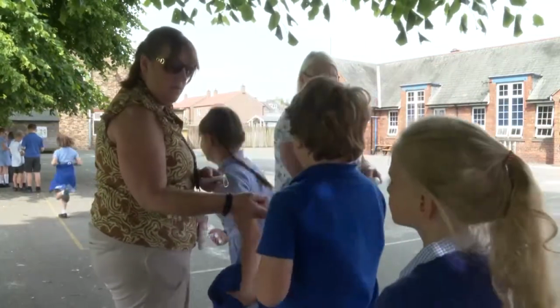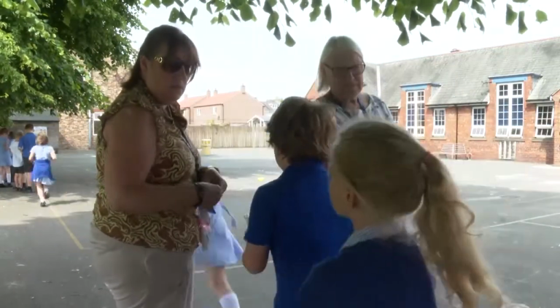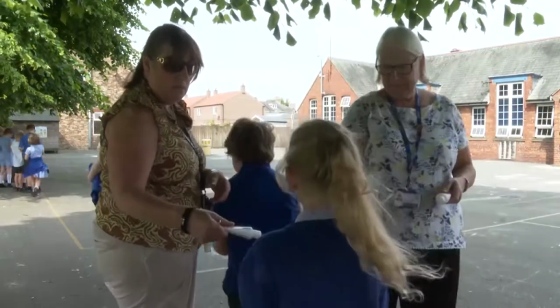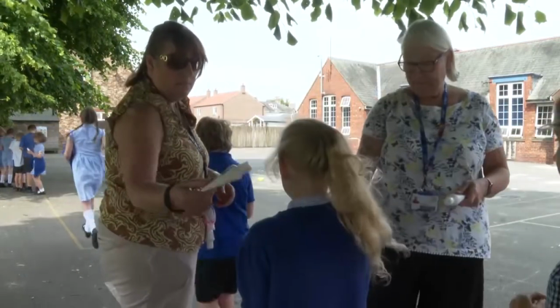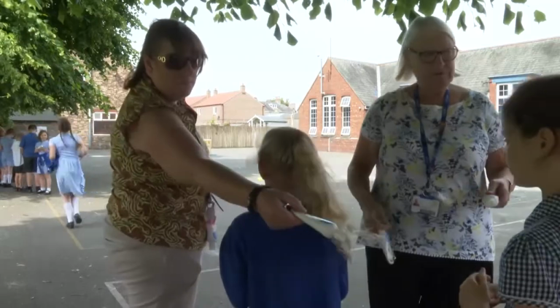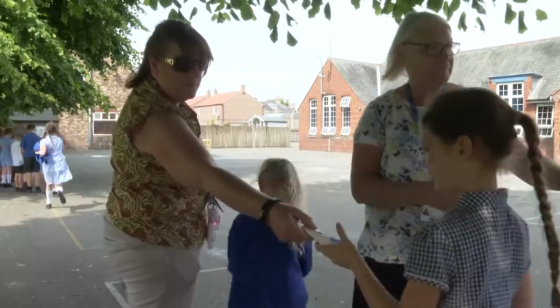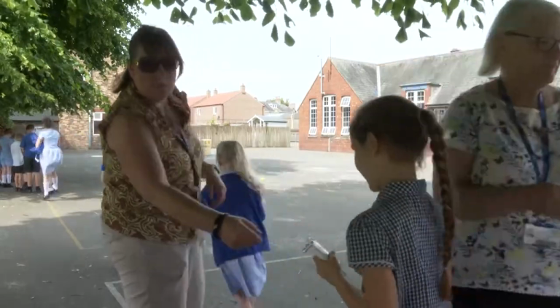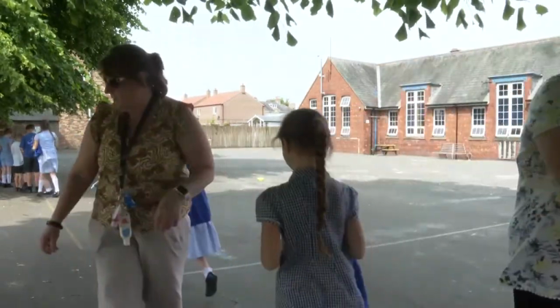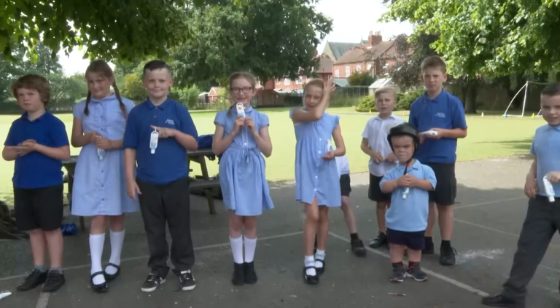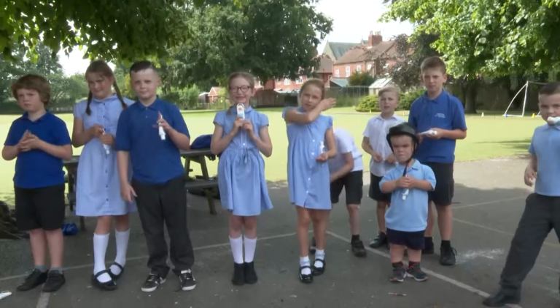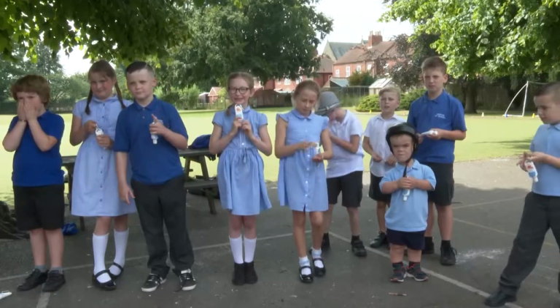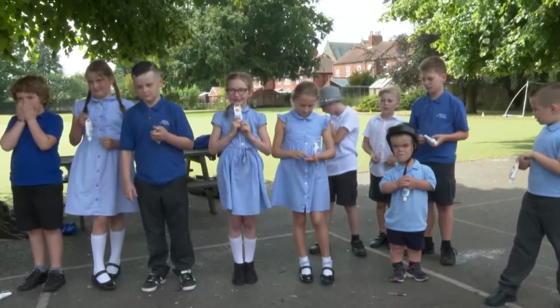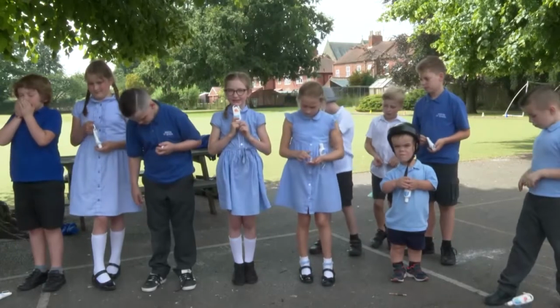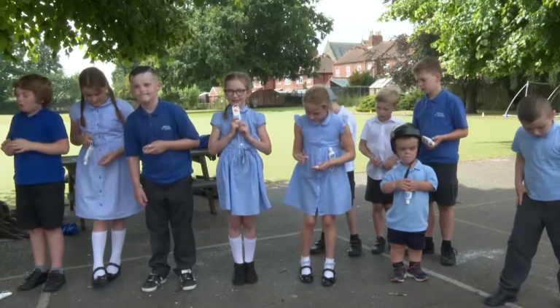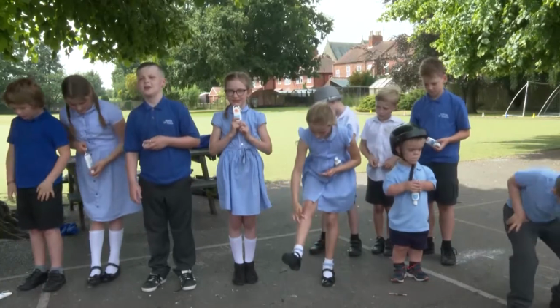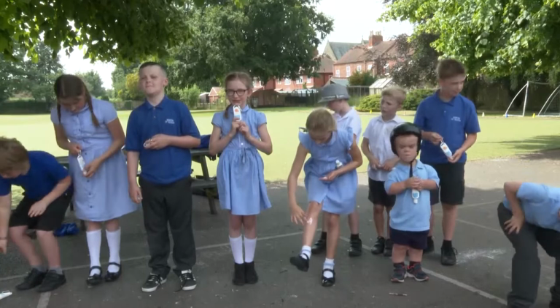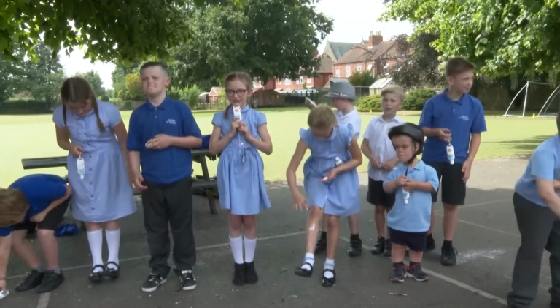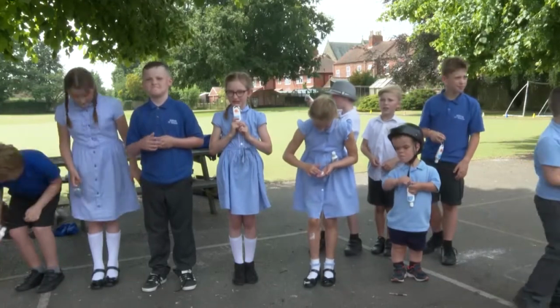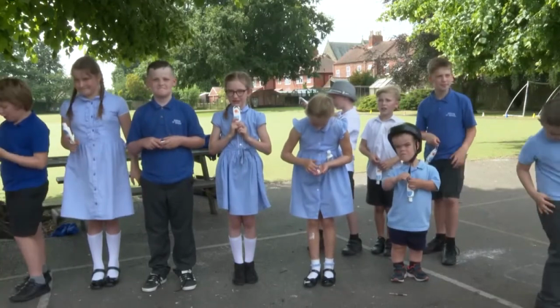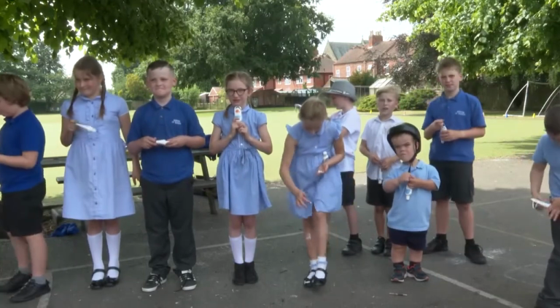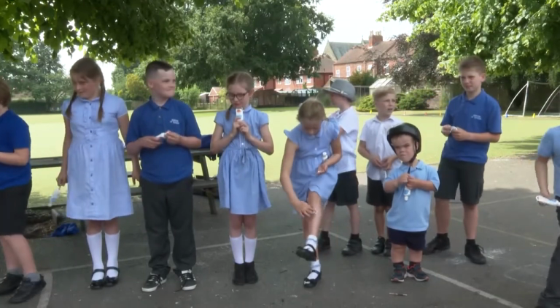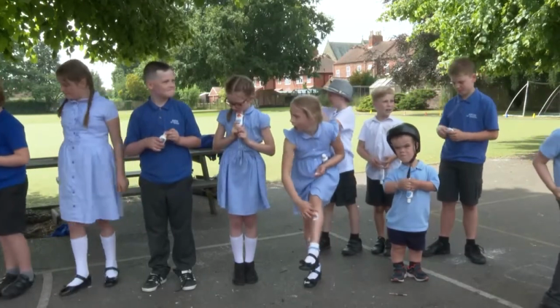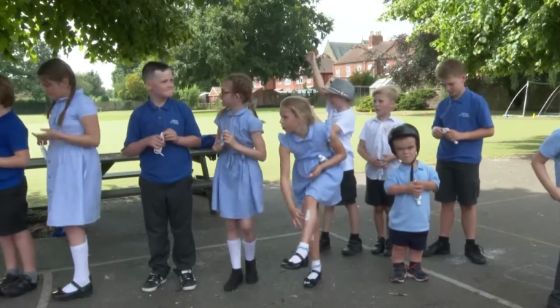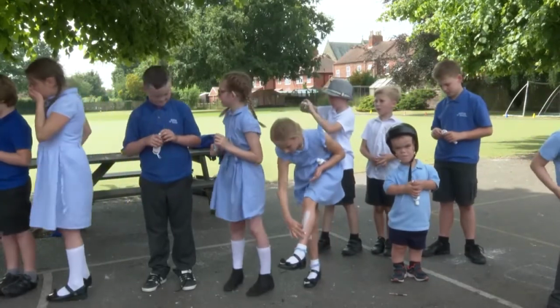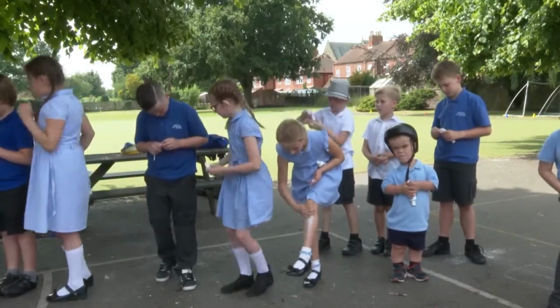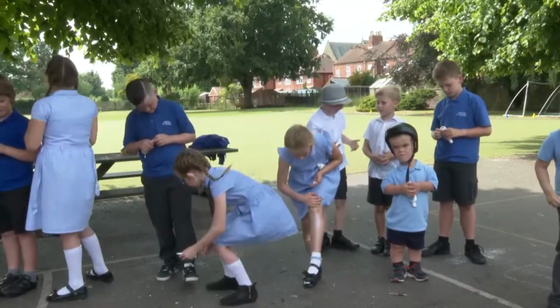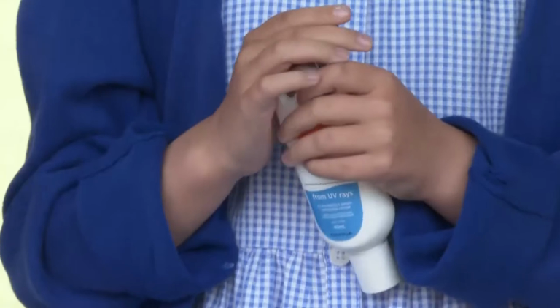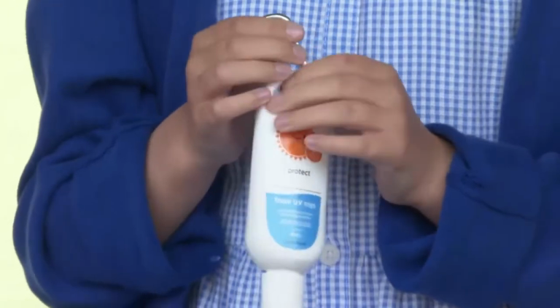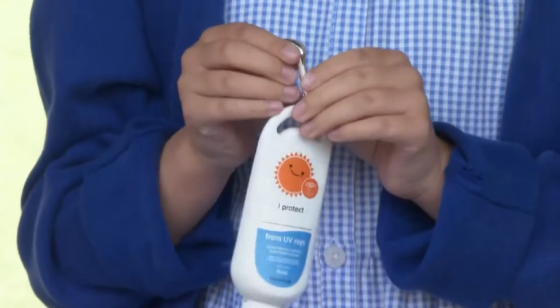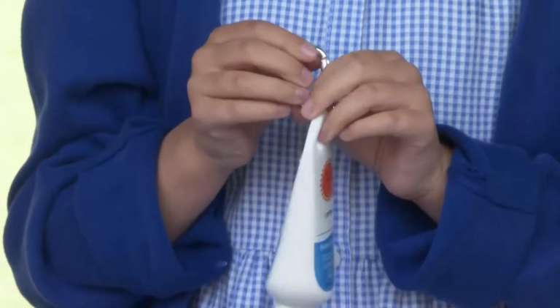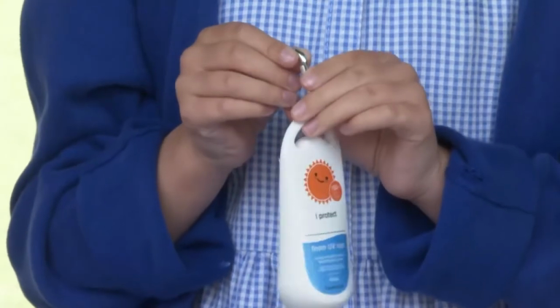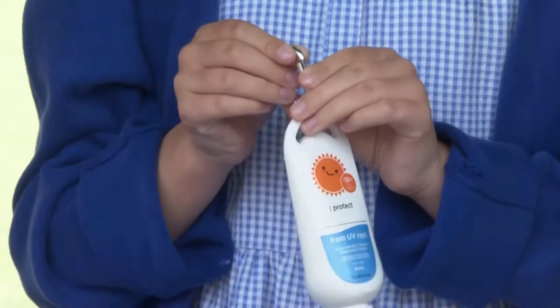School break time with added freebies. This class of Year 3 children at Norton Community Primary School in Moulton are all receiving a bottle of Factor 50 sun cream and an important lesson on staying safe in hot weather.